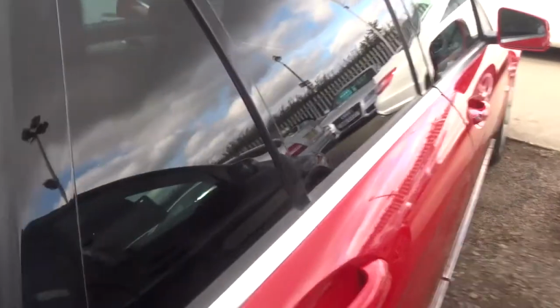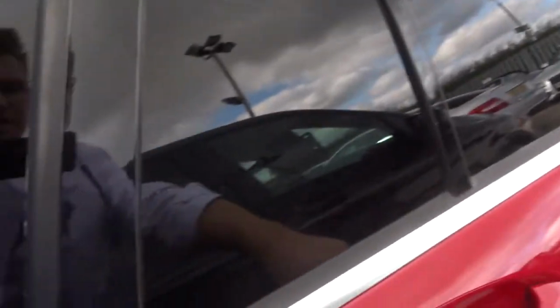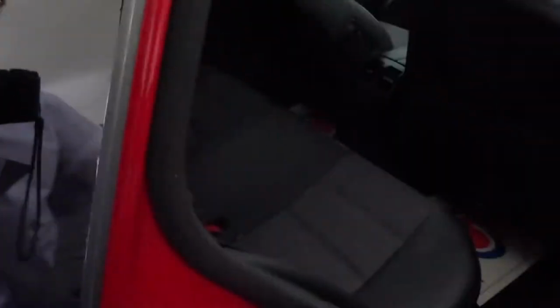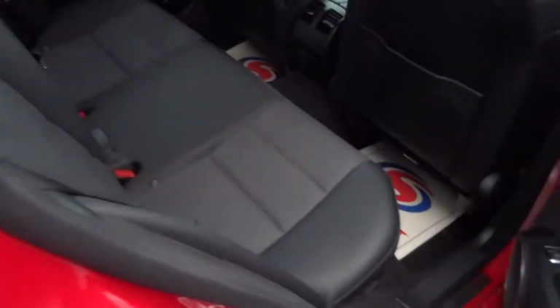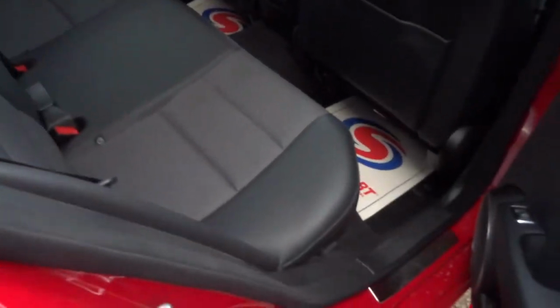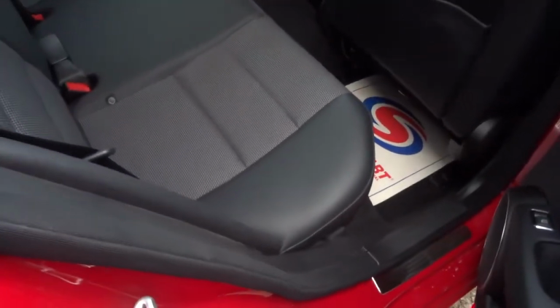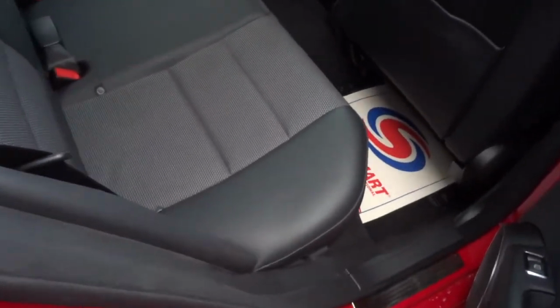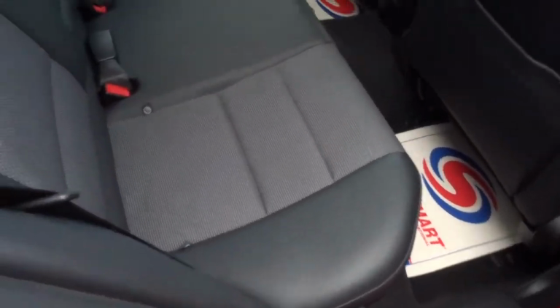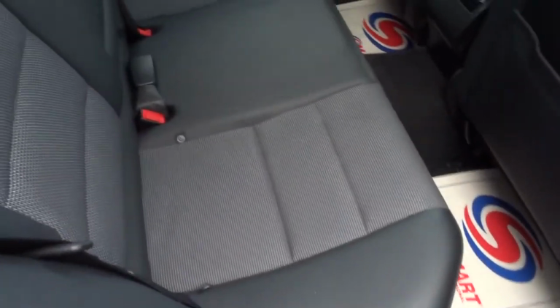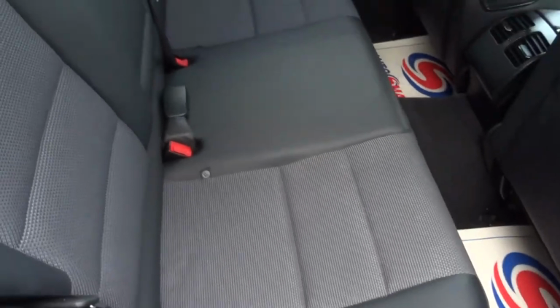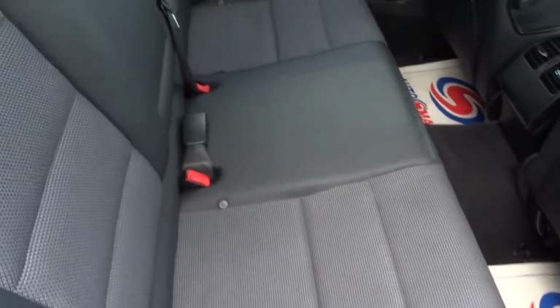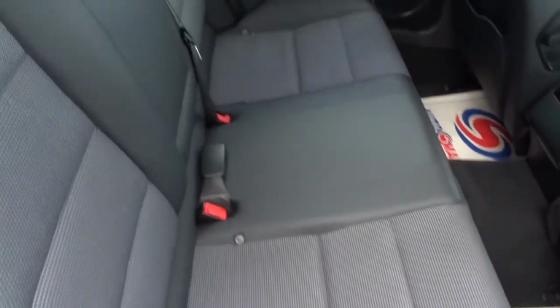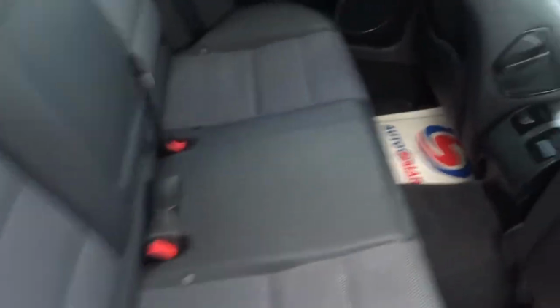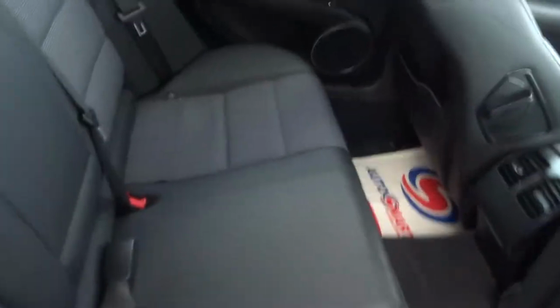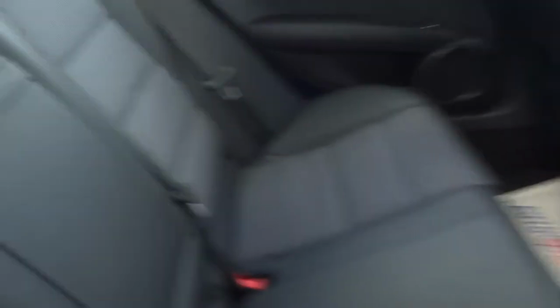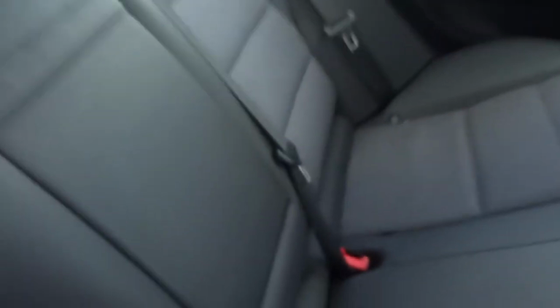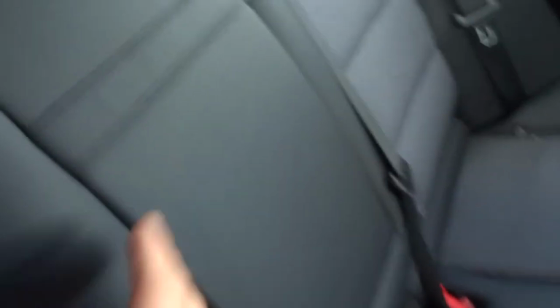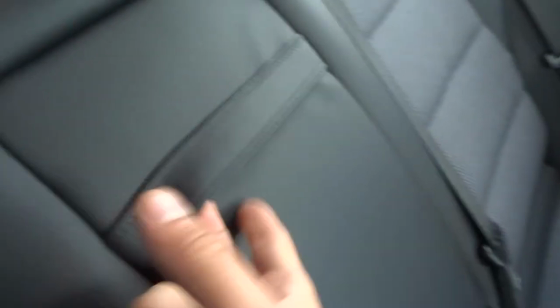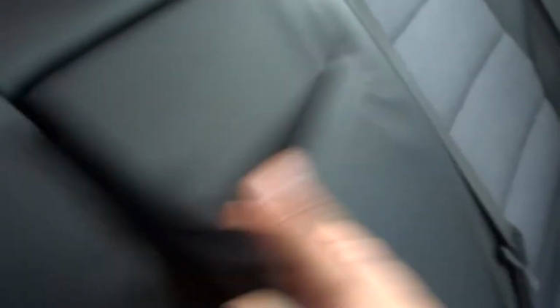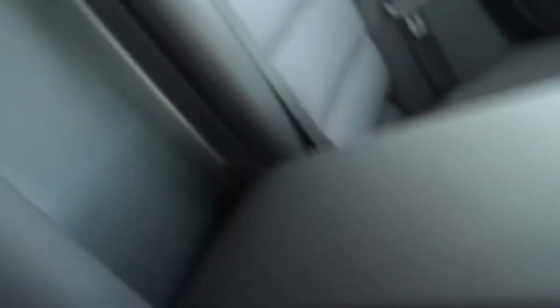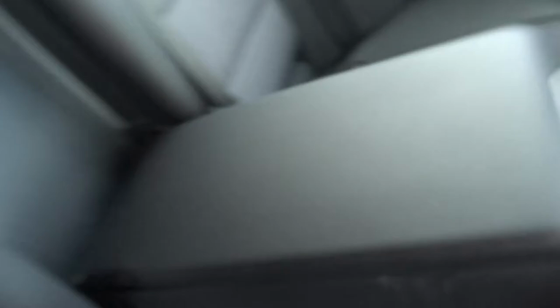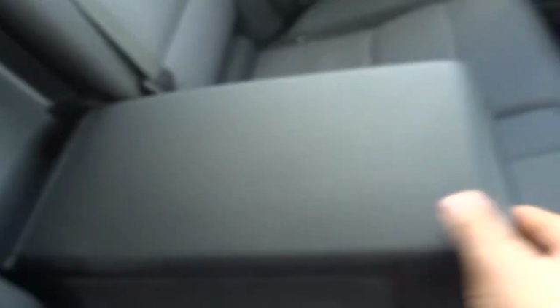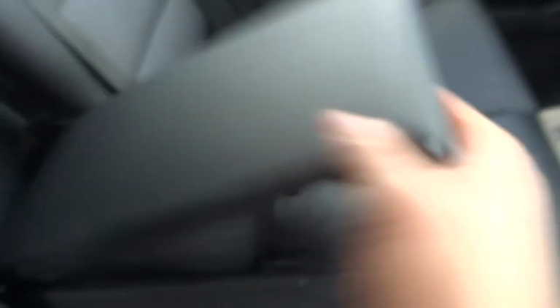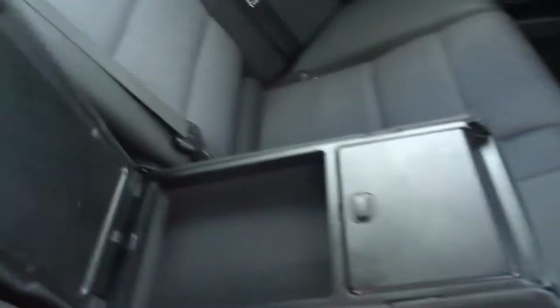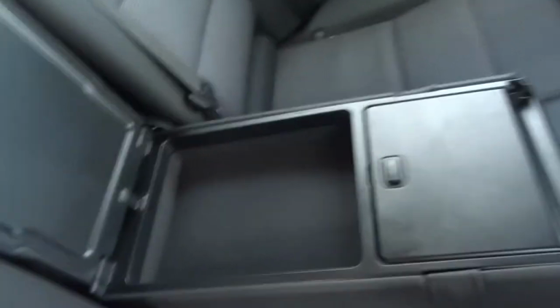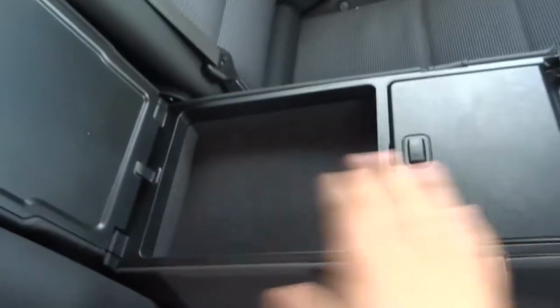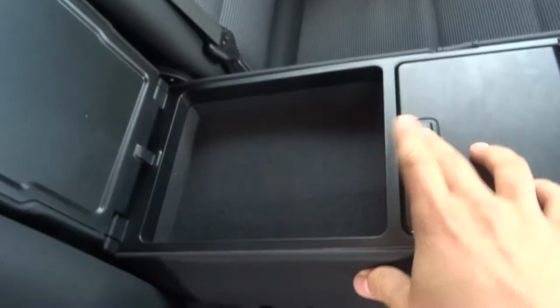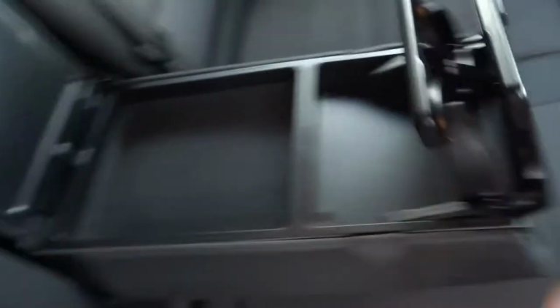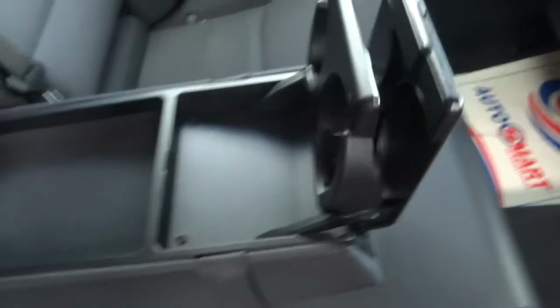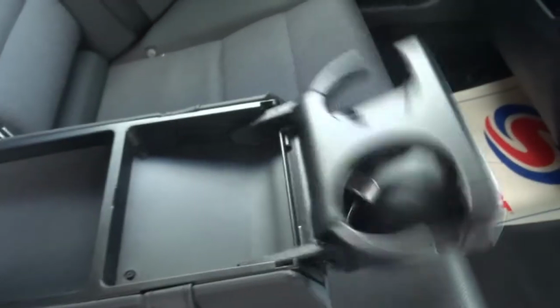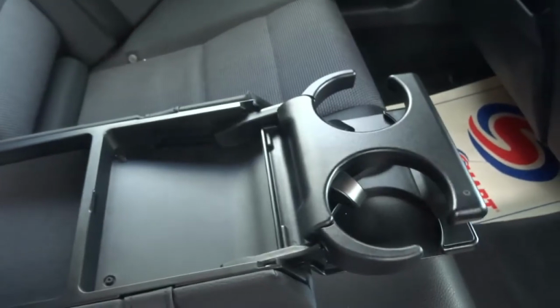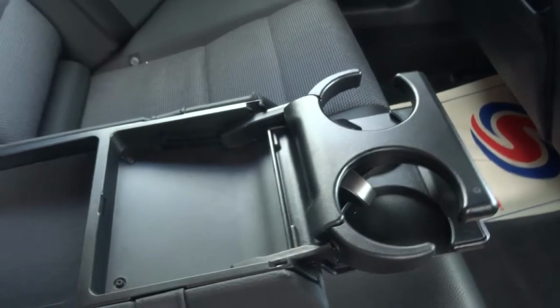Inside you've got the half leather trim. Isofix there — a nice little treat for your passengers. Centre armrest with storage in there and a couple of cup holders.